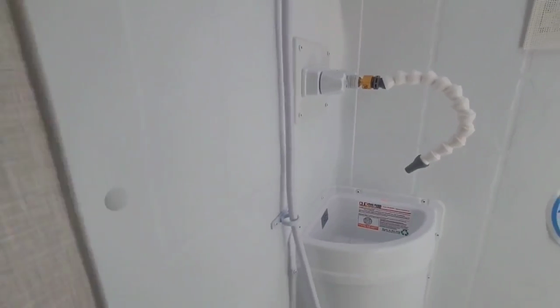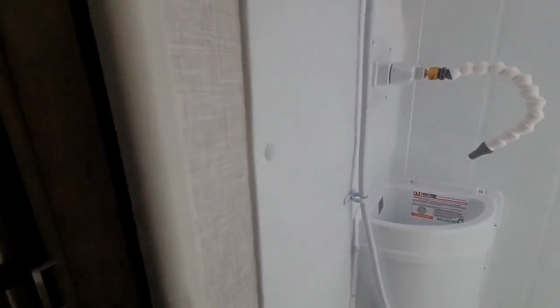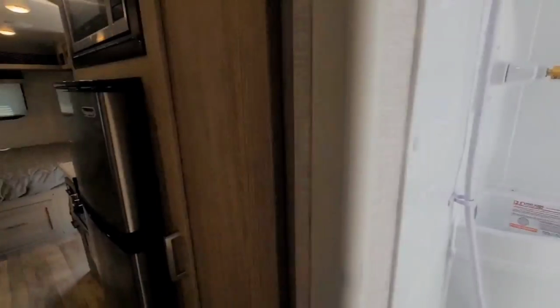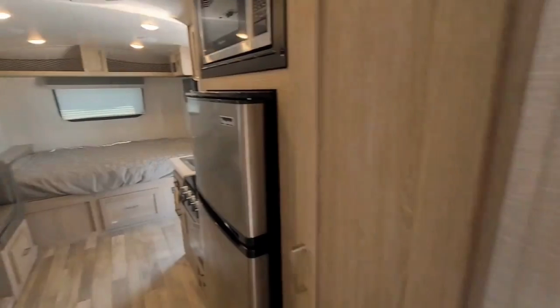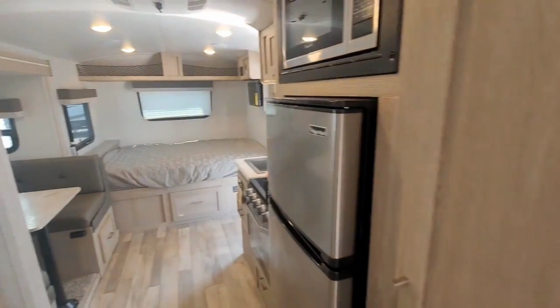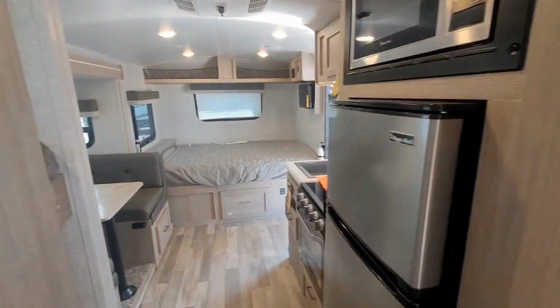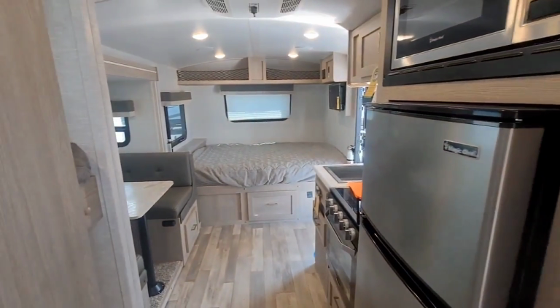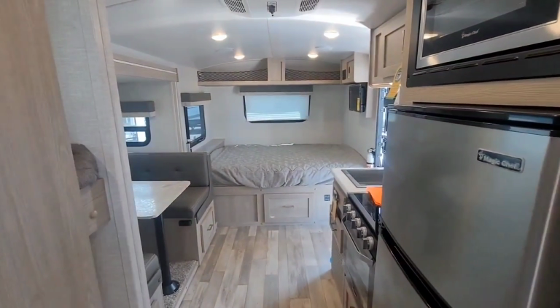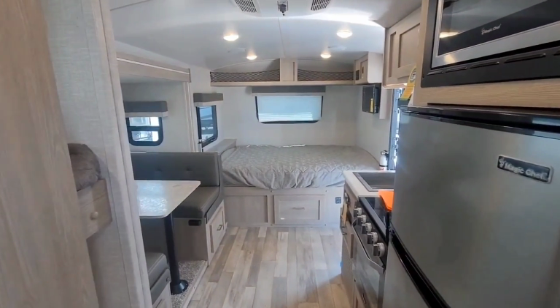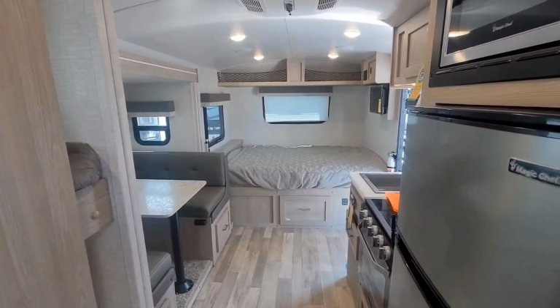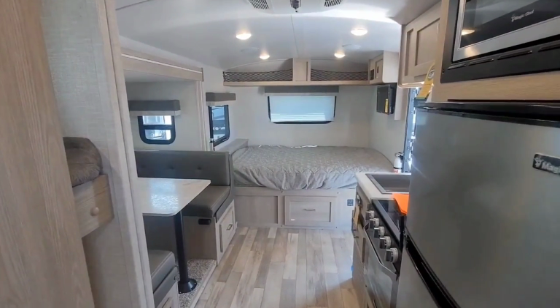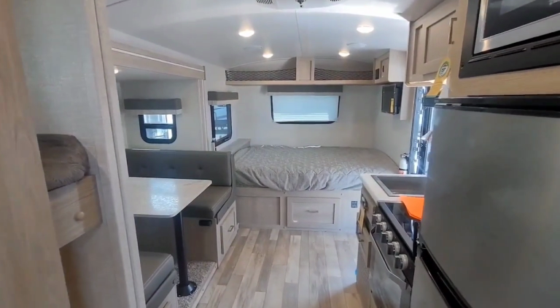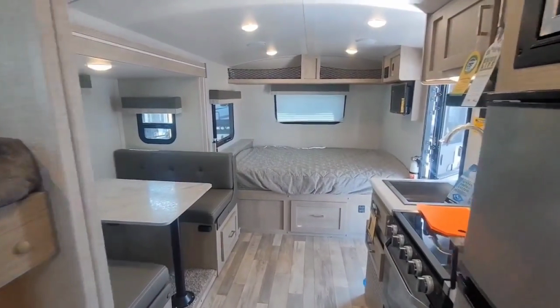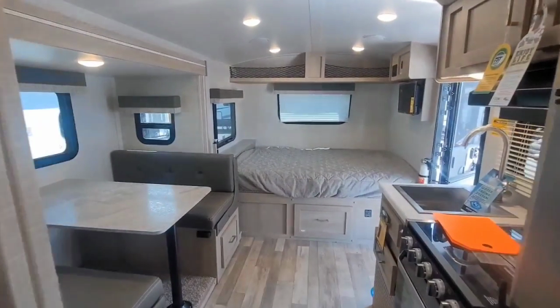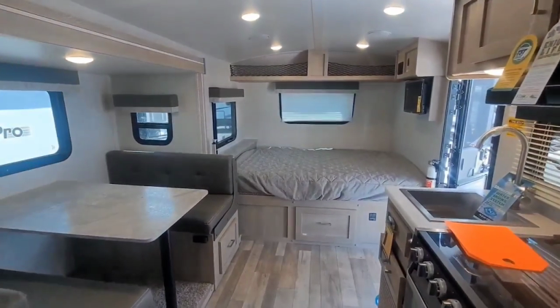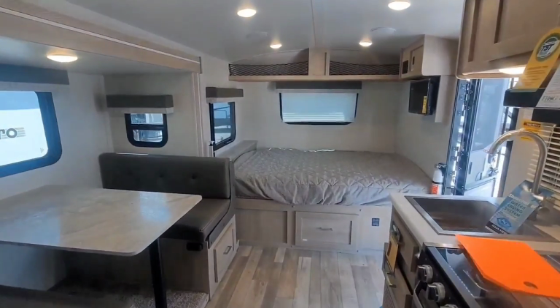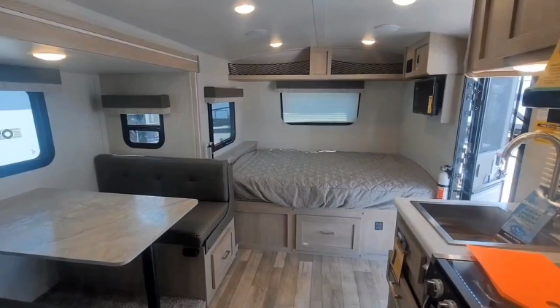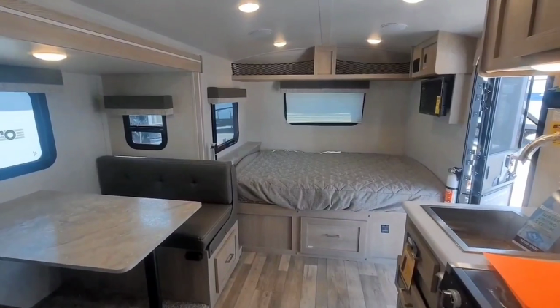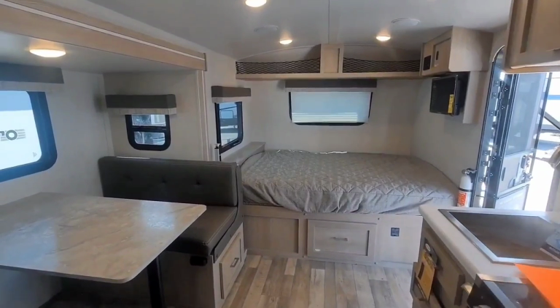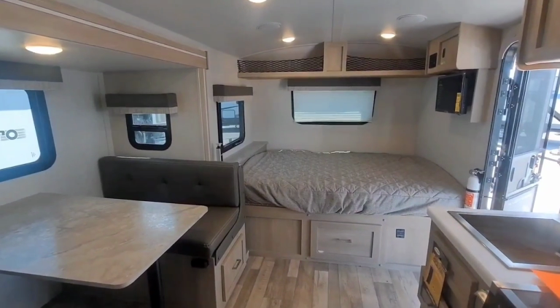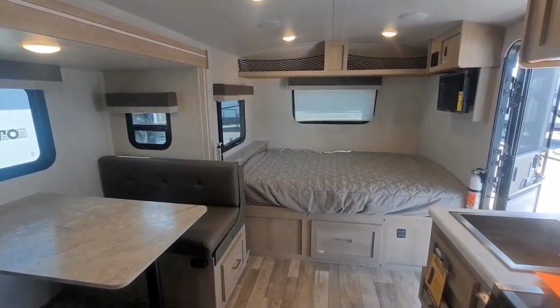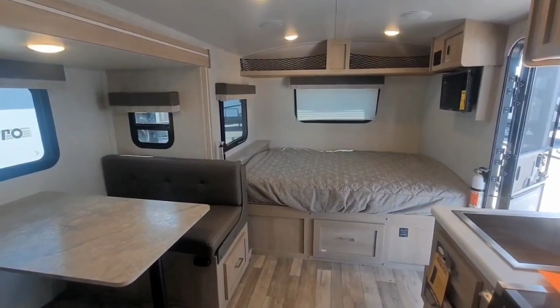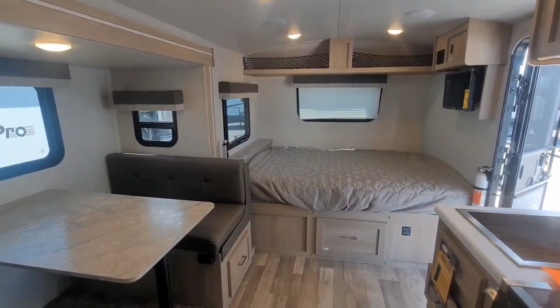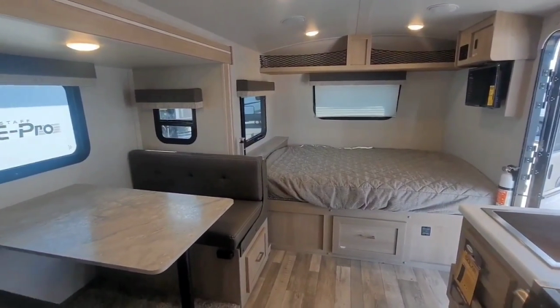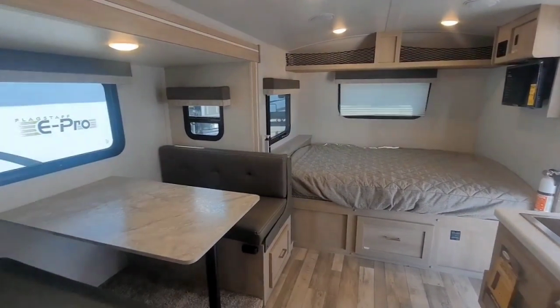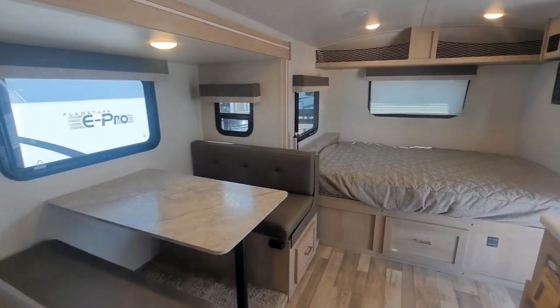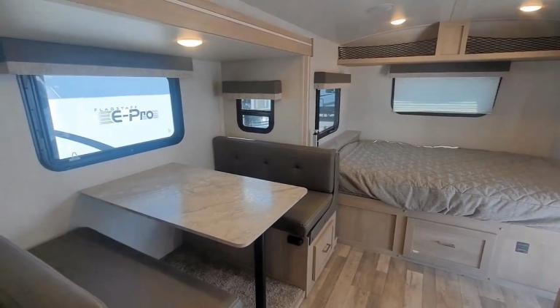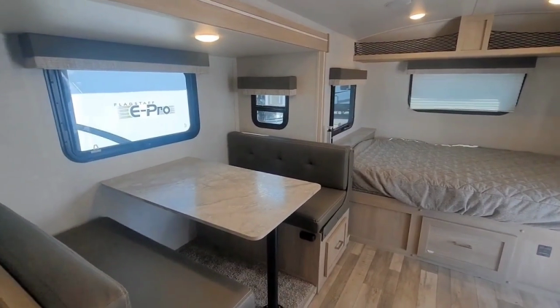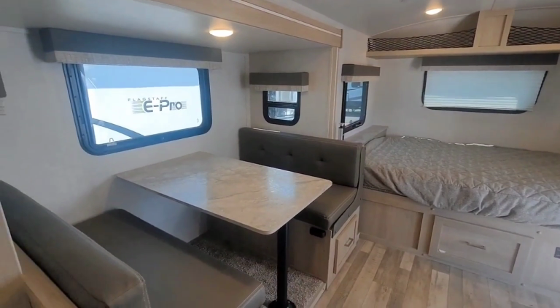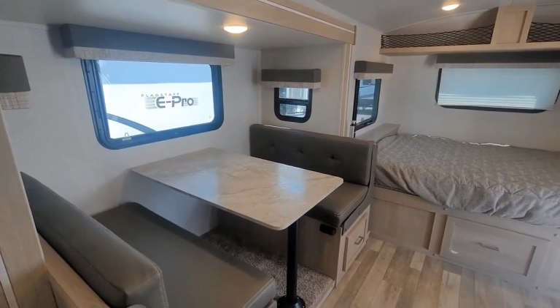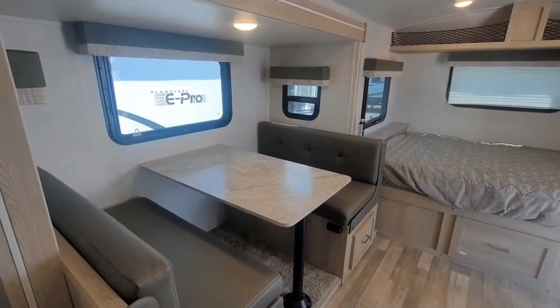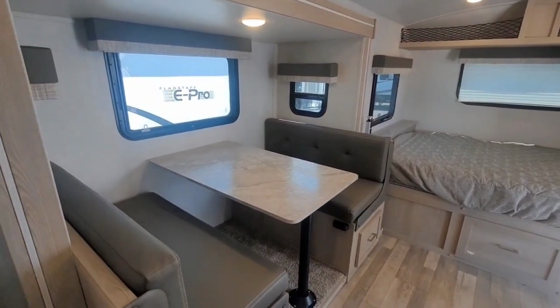Let's look back at the main cabin again. This is the E-Pro 20BHS model — one of the coolest campers you'll ever see.